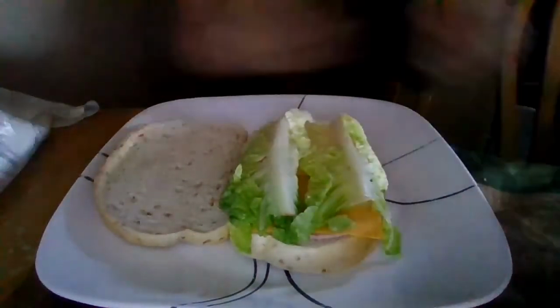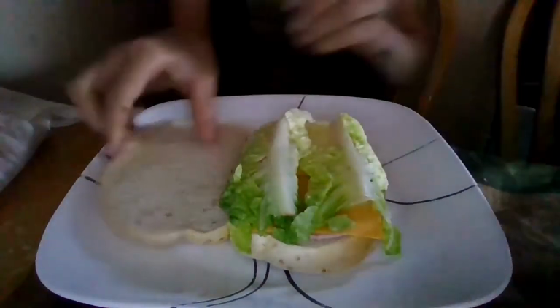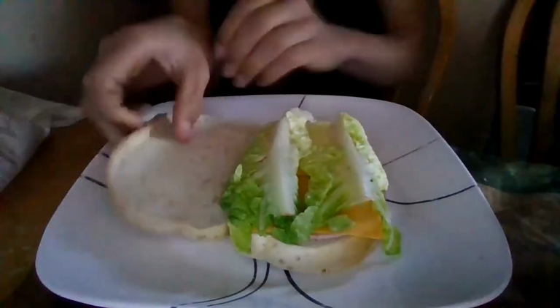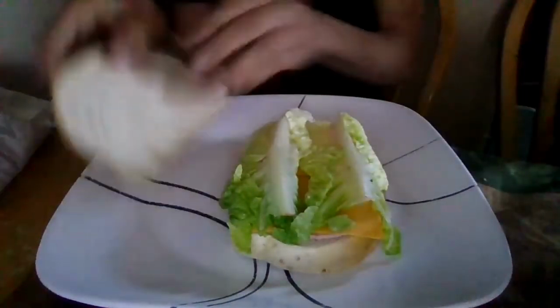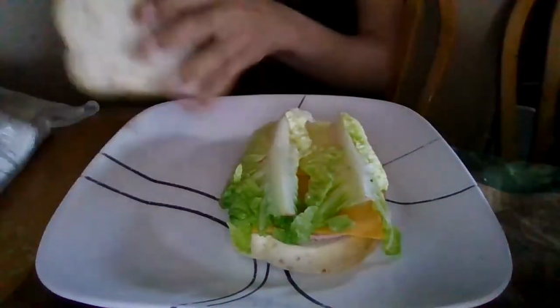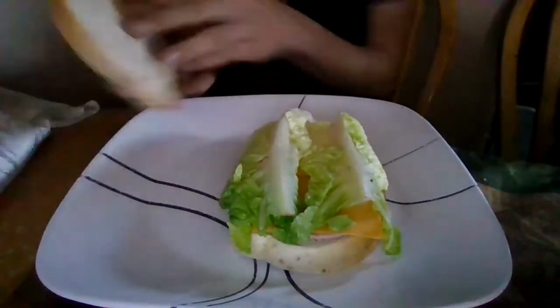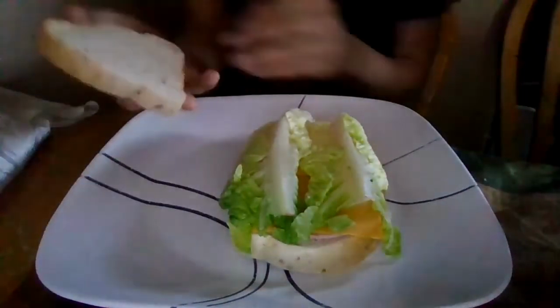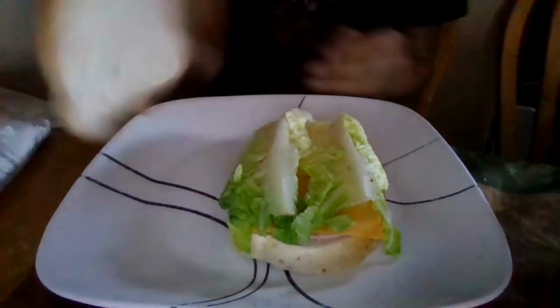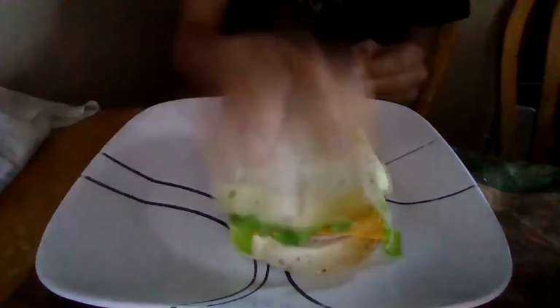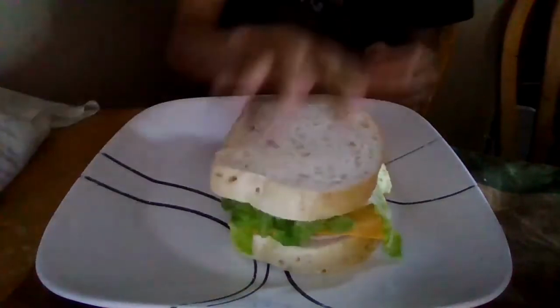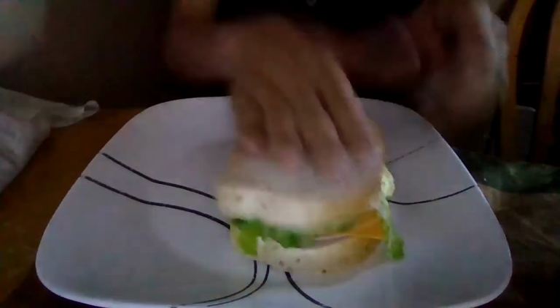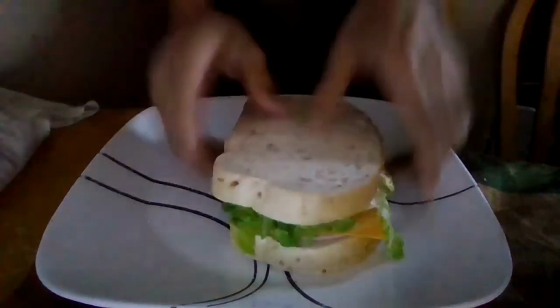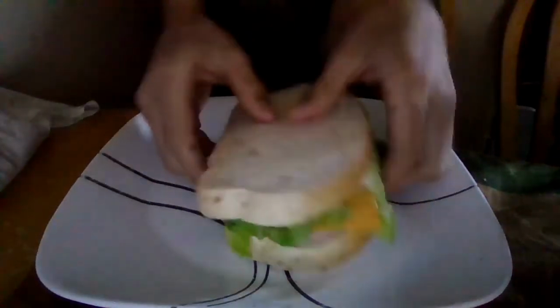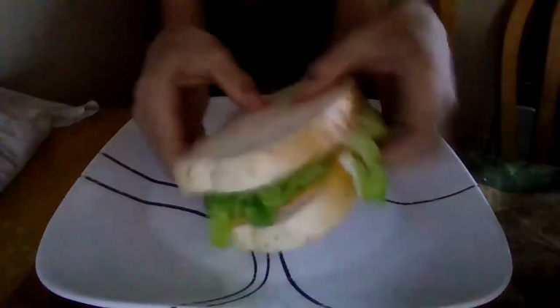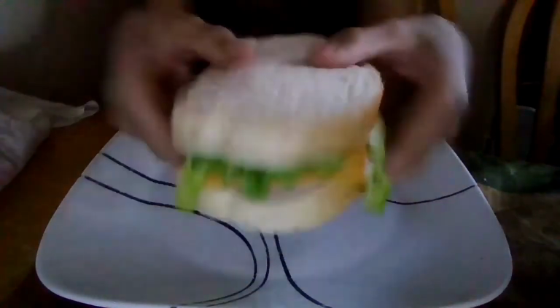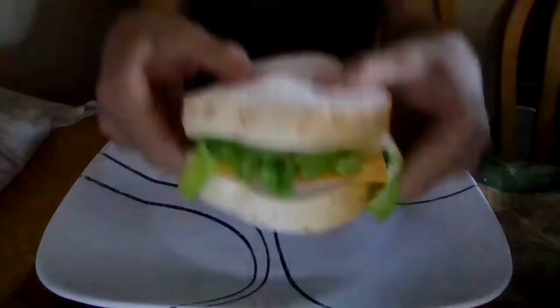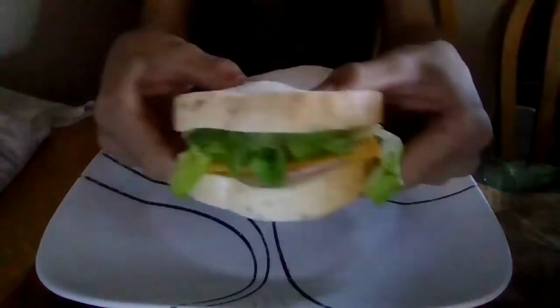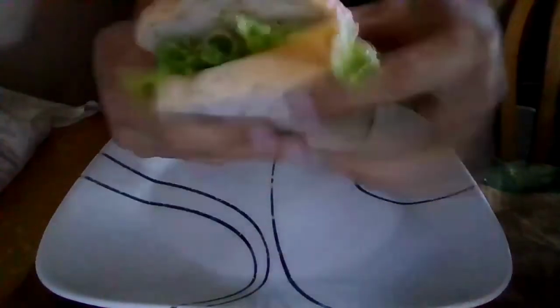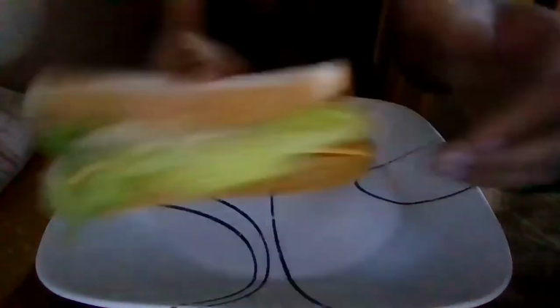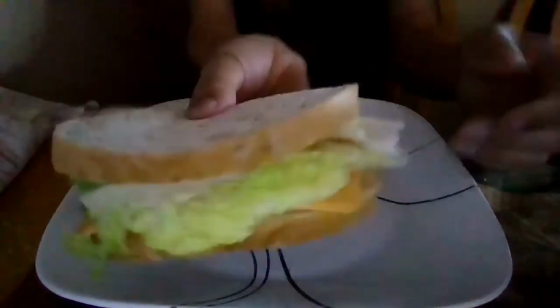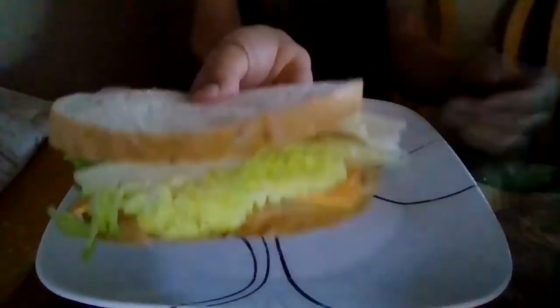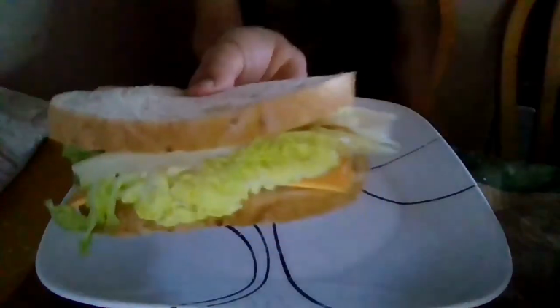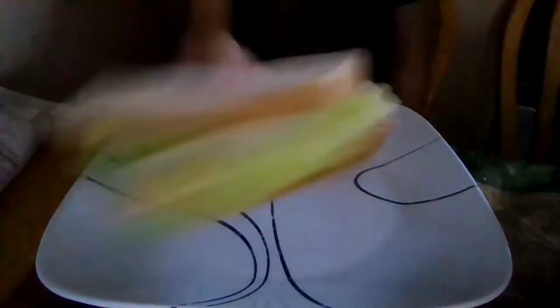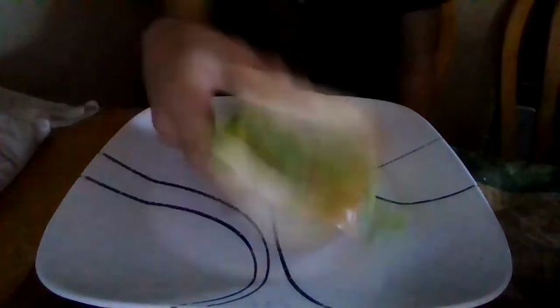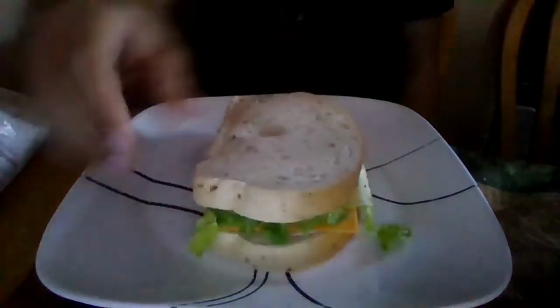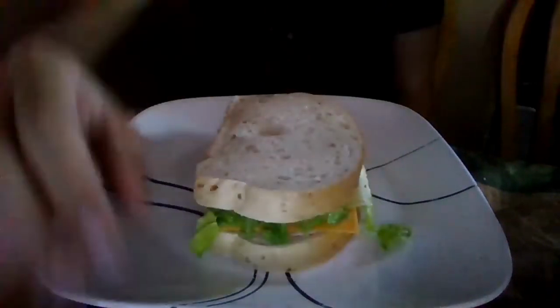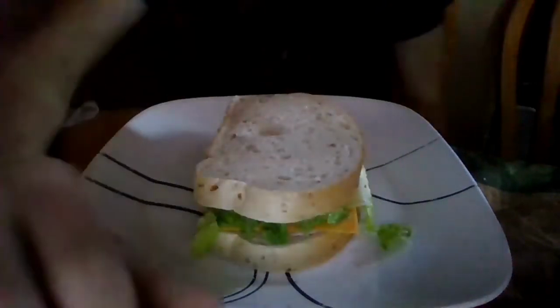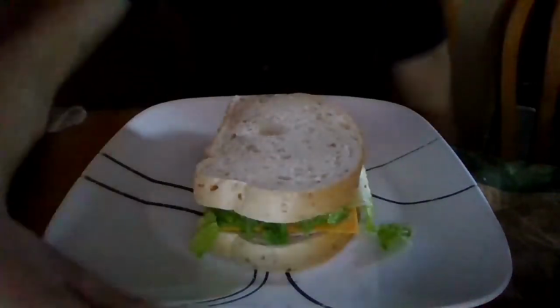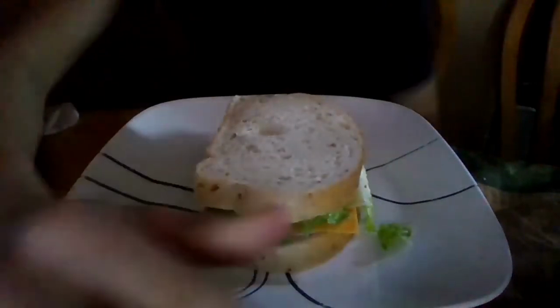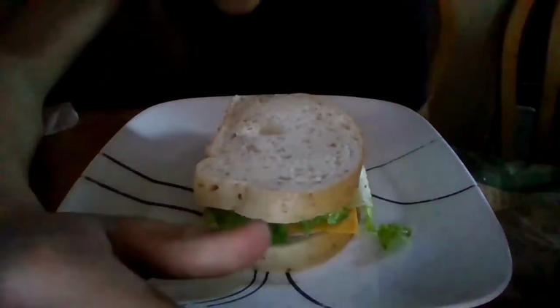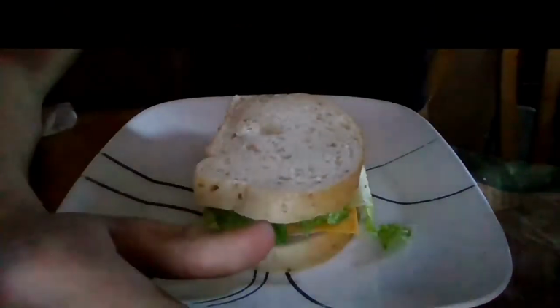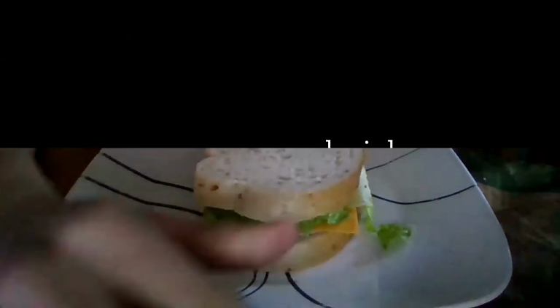Take your other piece of bread, put it on — and you've got yourself a delicious sandwich.